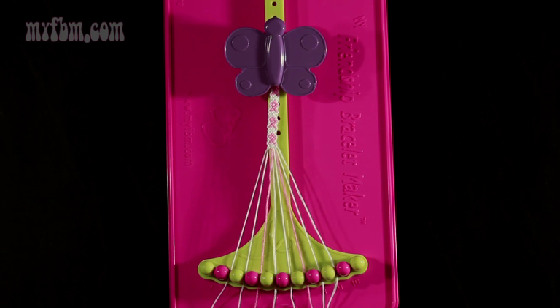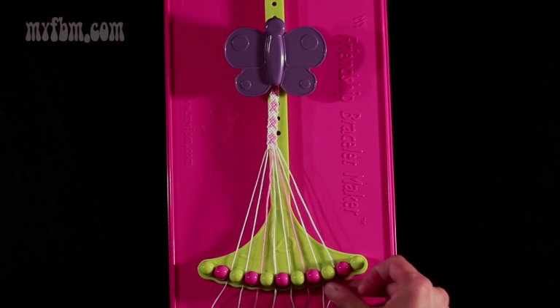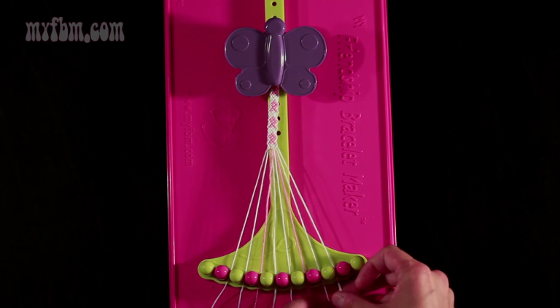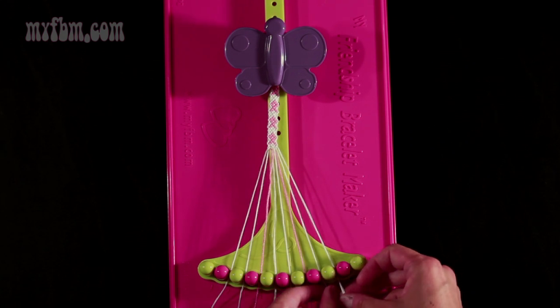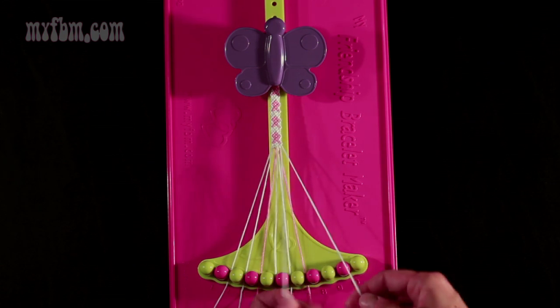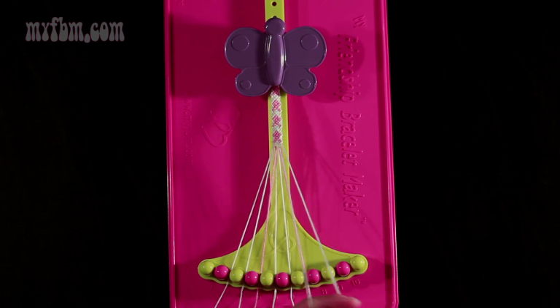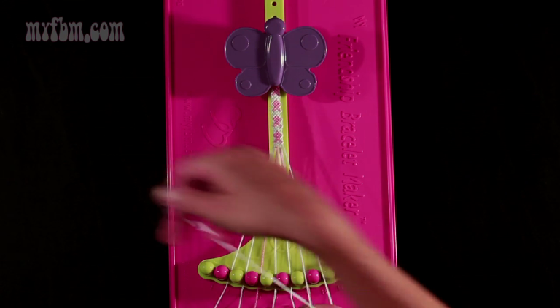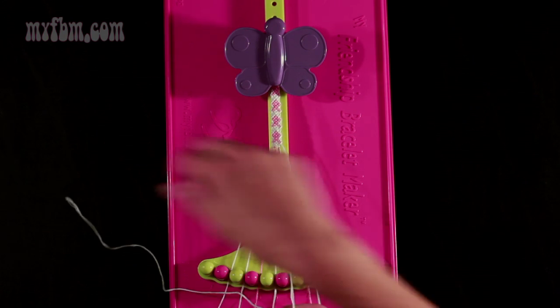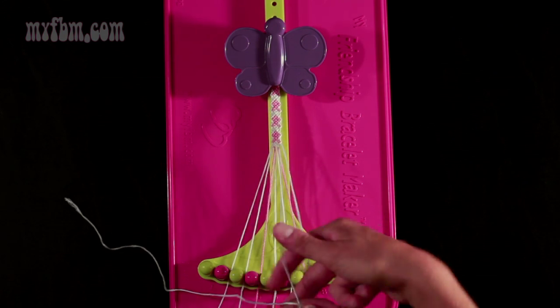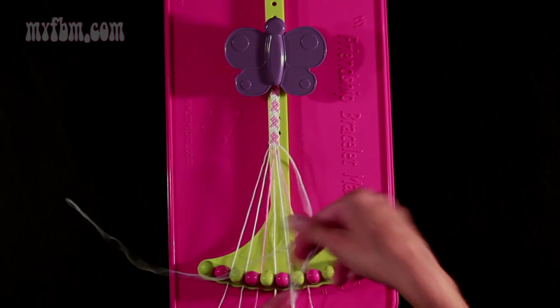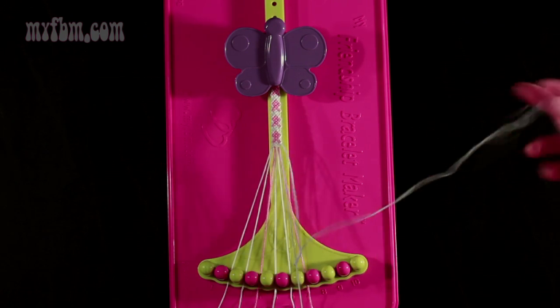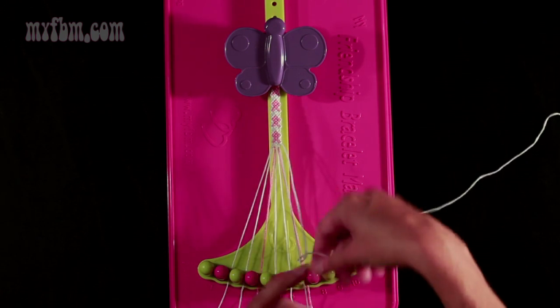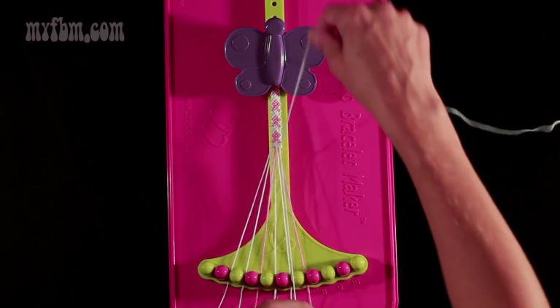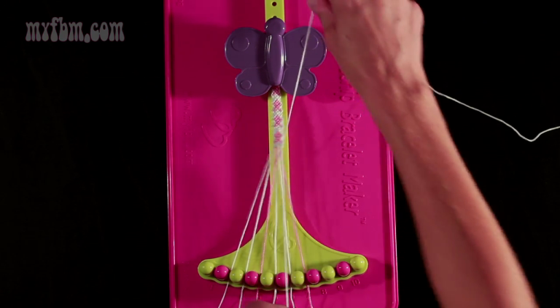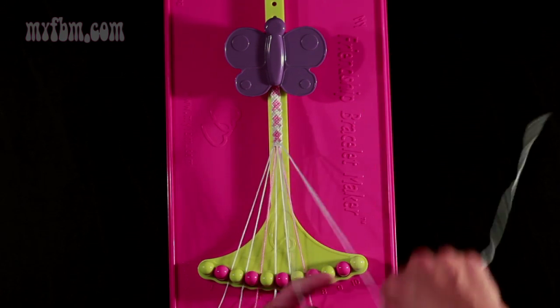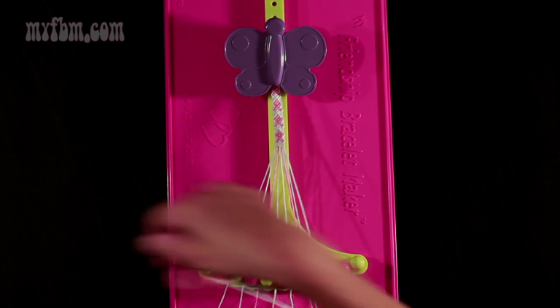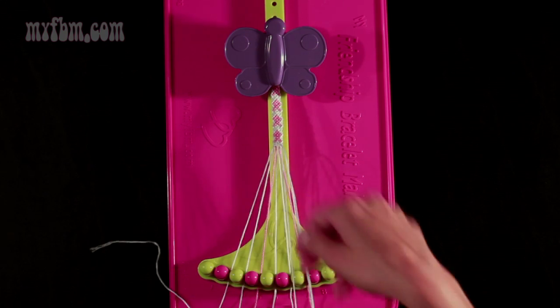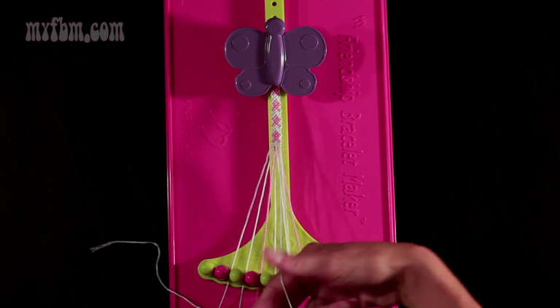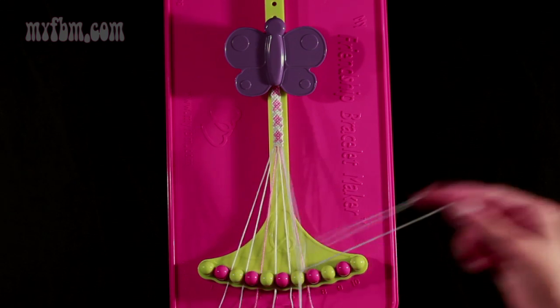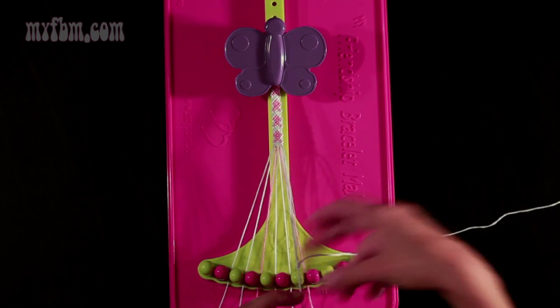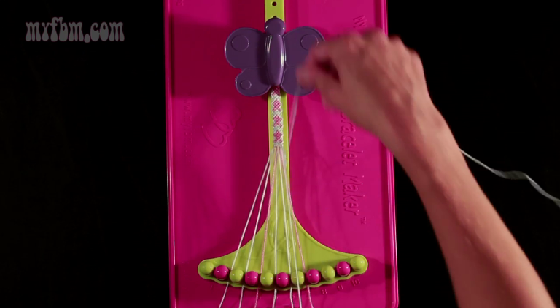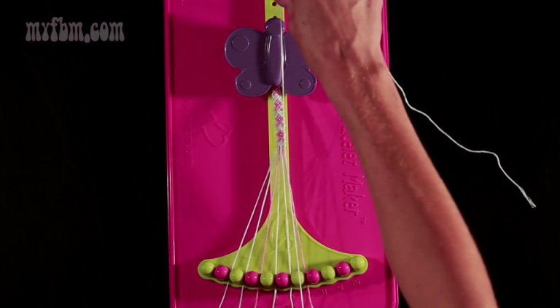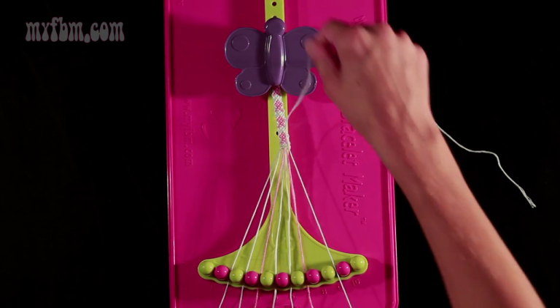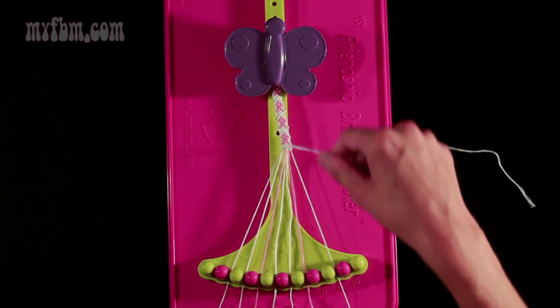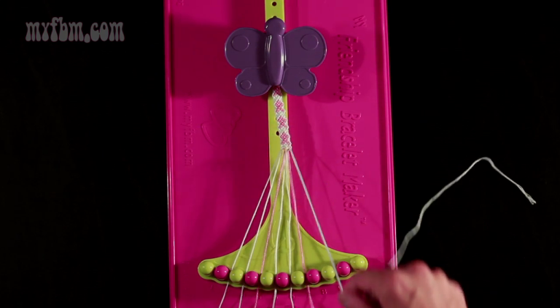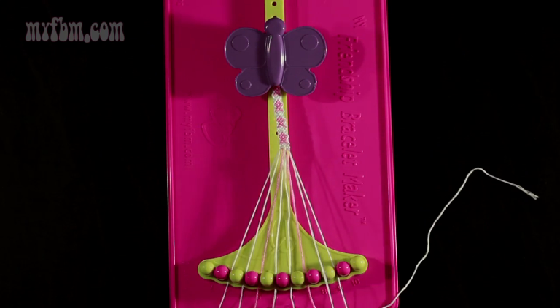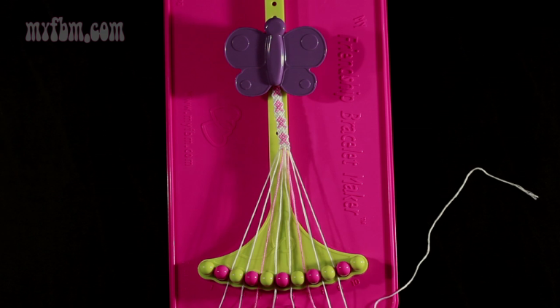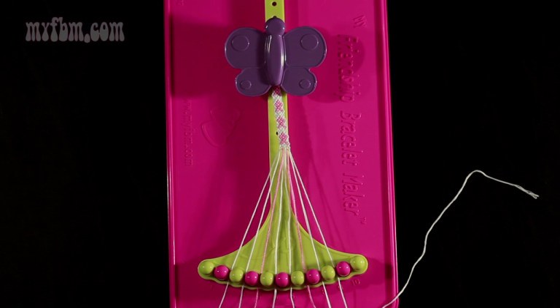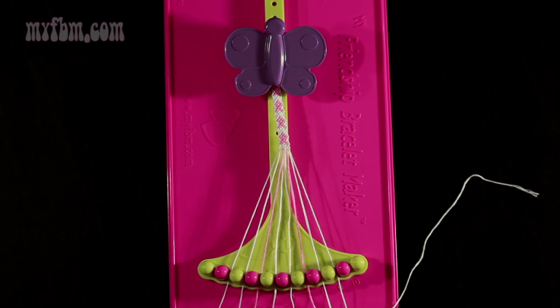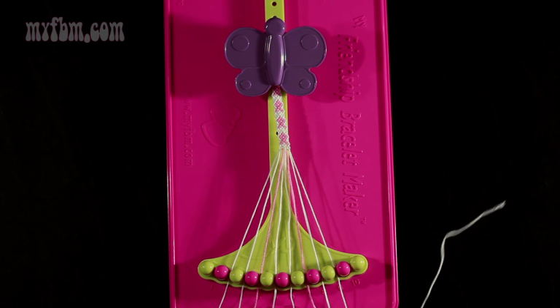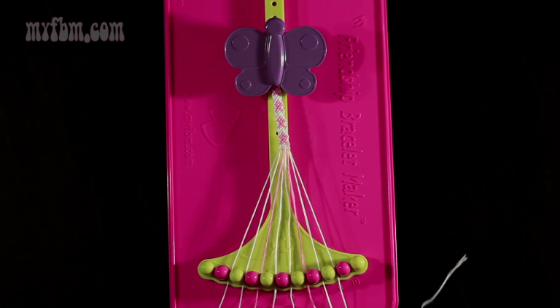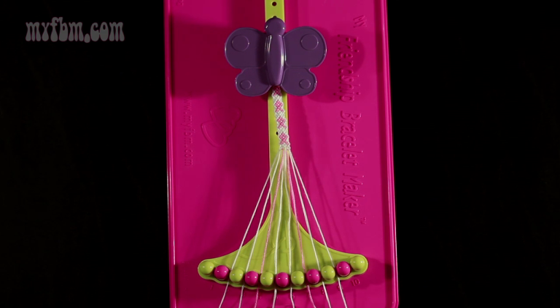Step 6: you're going to take string number 9 and make a left-hand double knot with string number 8. Both of these strings should be white. You're going to place your one string into slot 9, your original working string into slot 8.